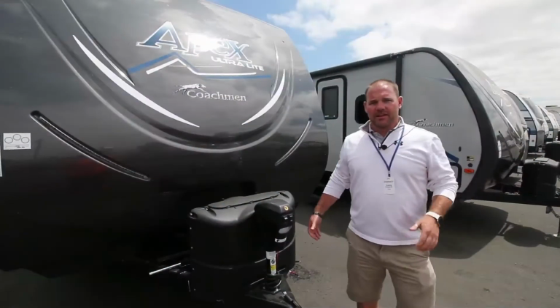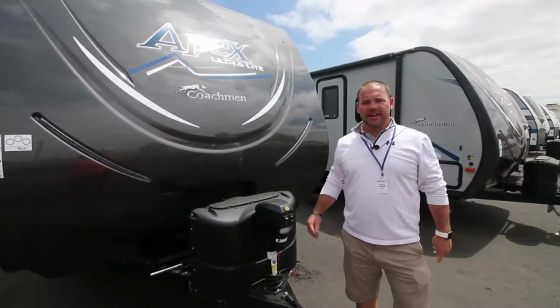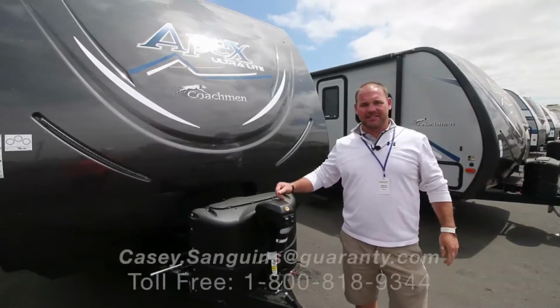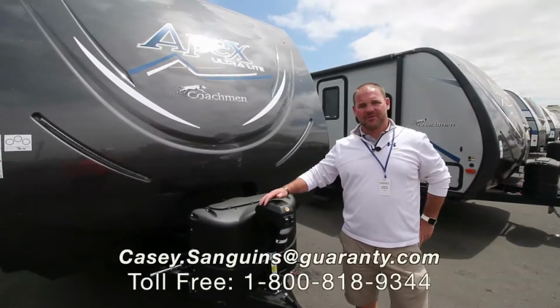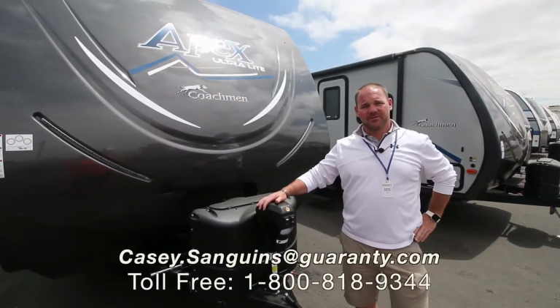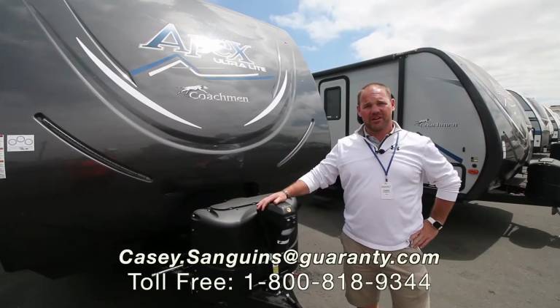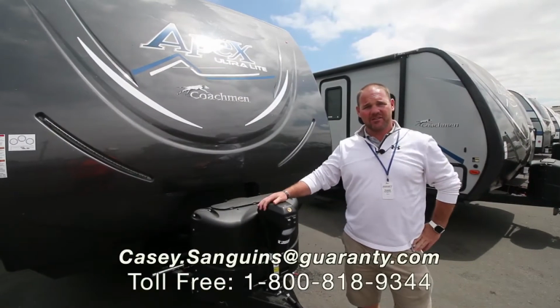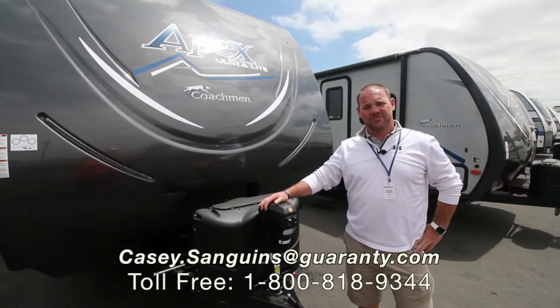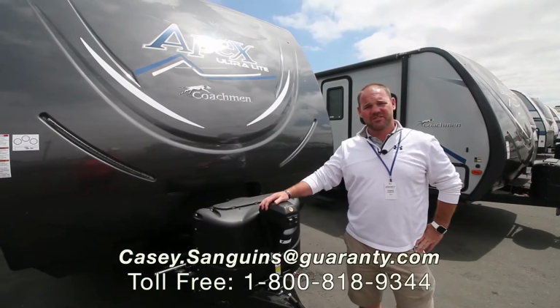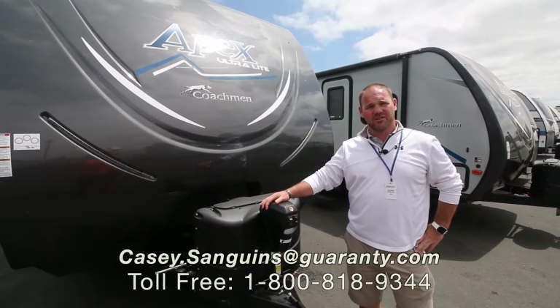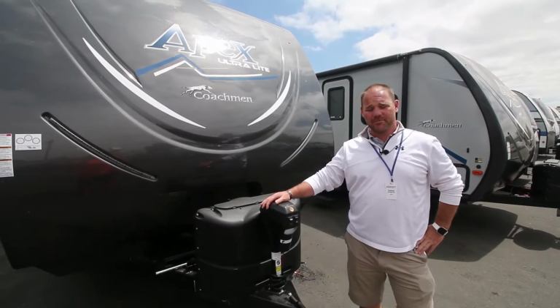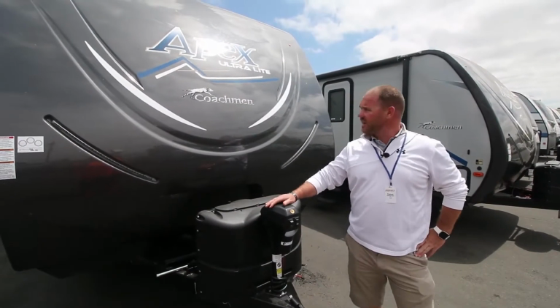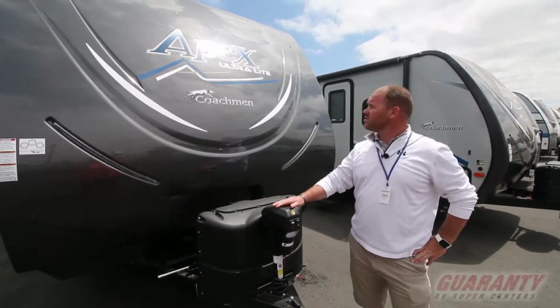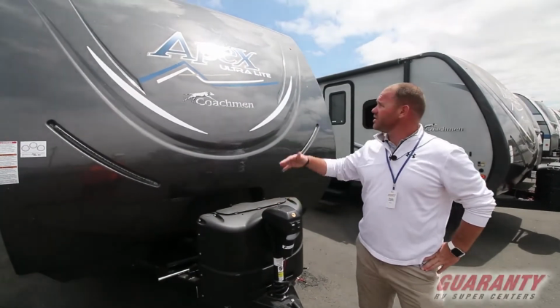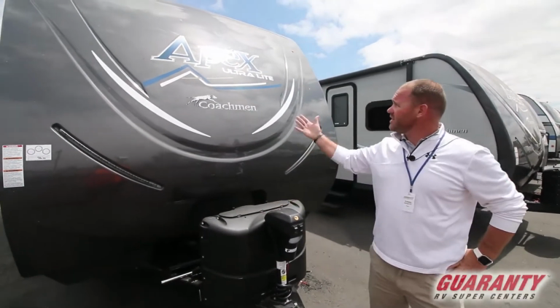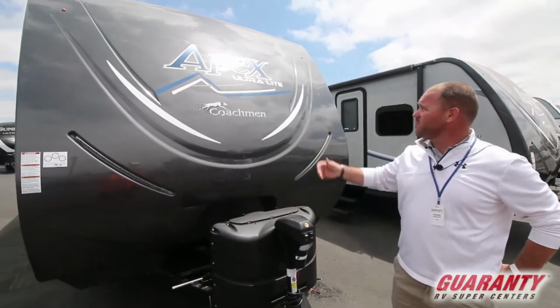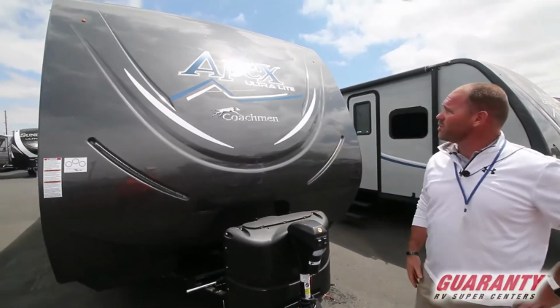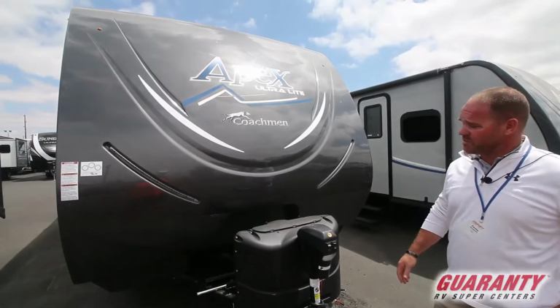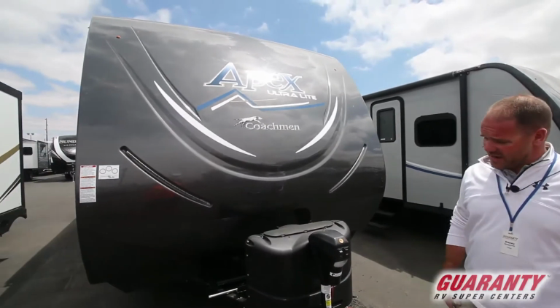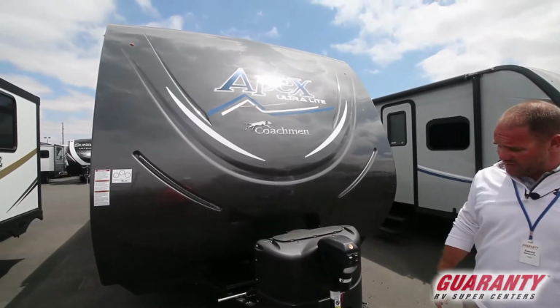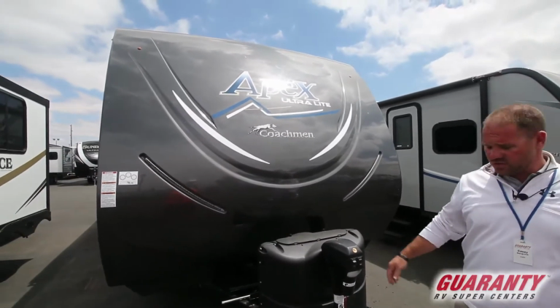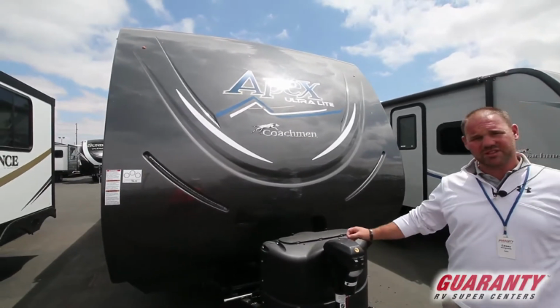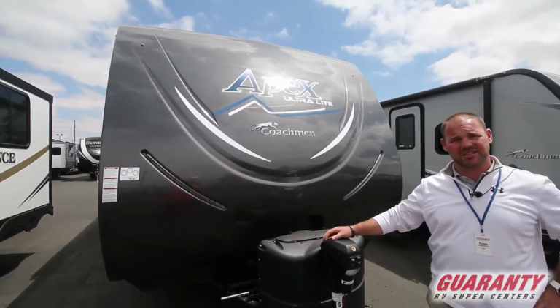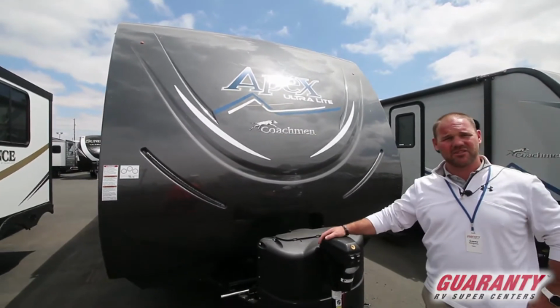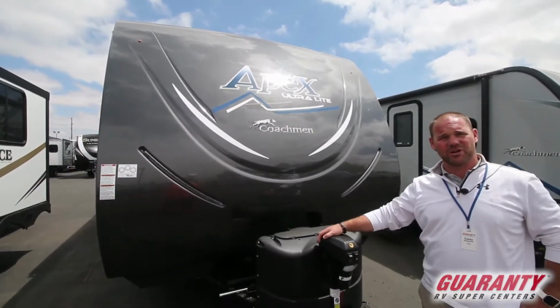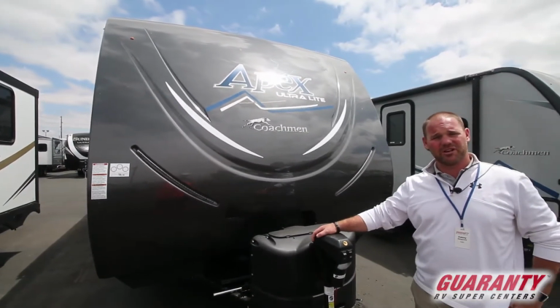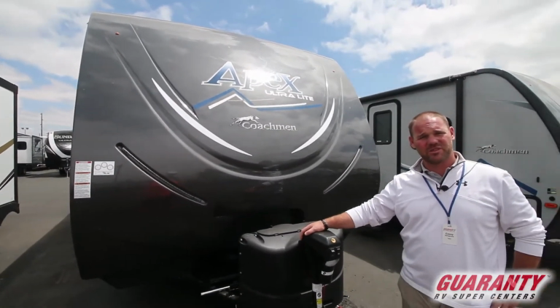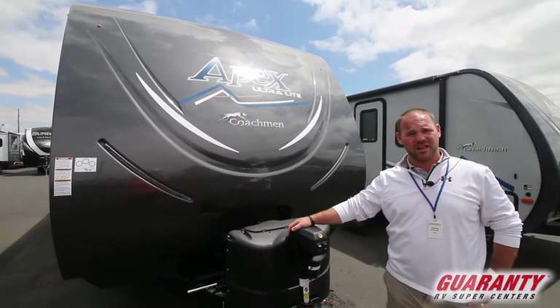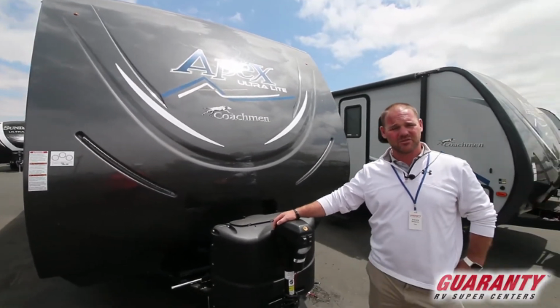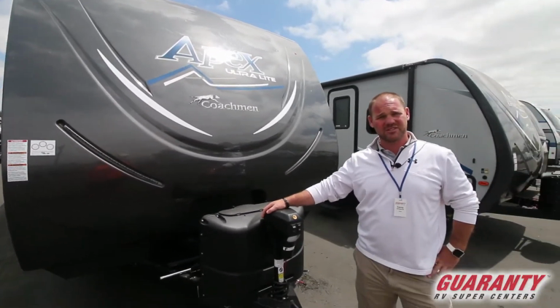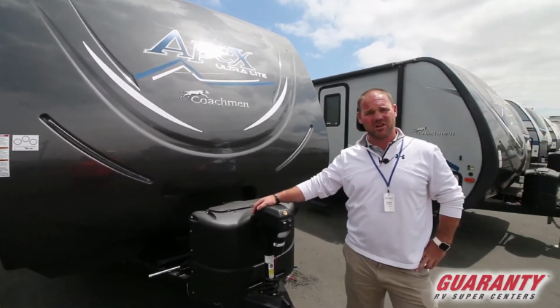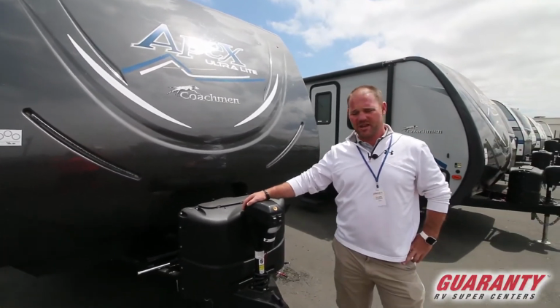Hi guys, Casey Sanguins coming to you from Guaranty RV in Junction City, Oregon. Today I want to show you this Coachmen Apex 267 Rear Kitchen with the slide, 267 RKS.